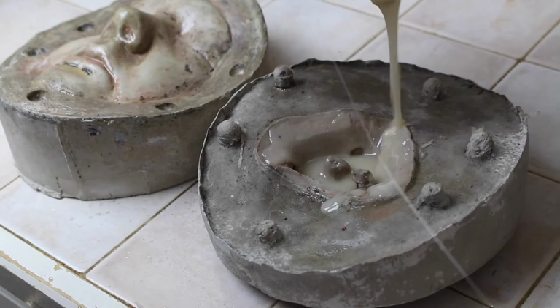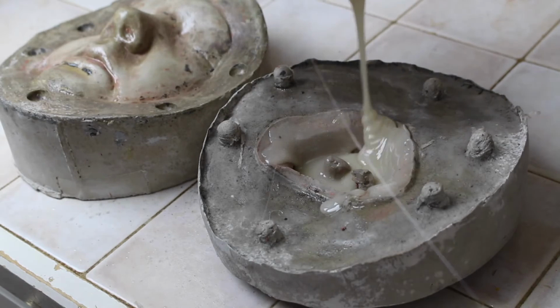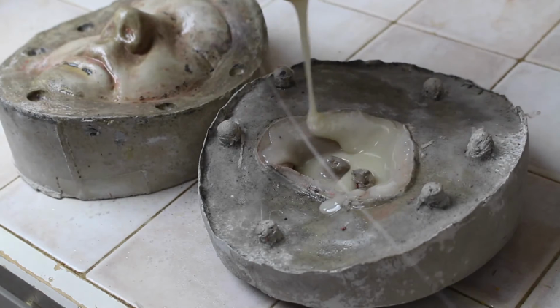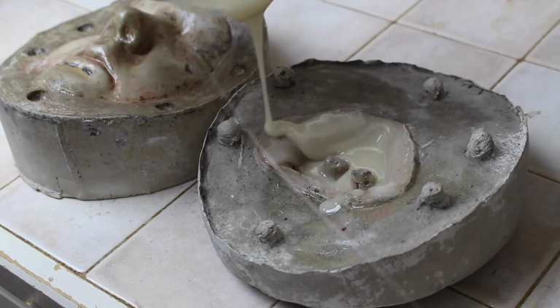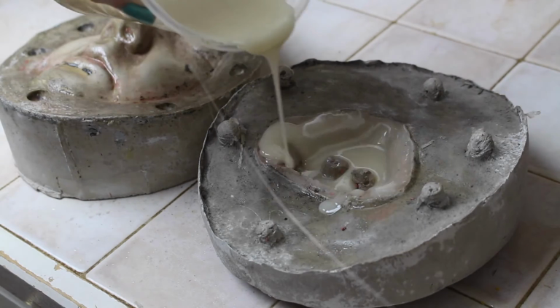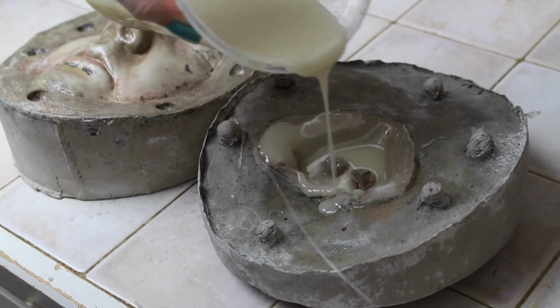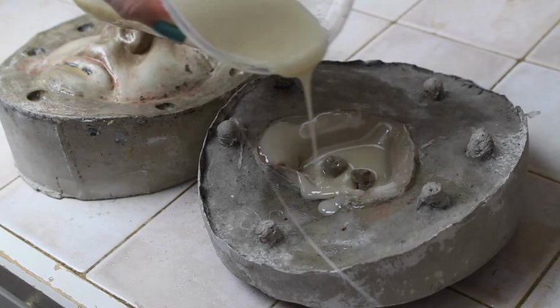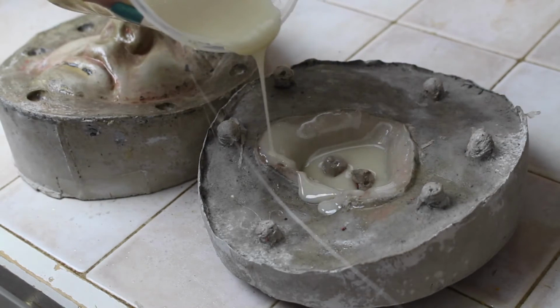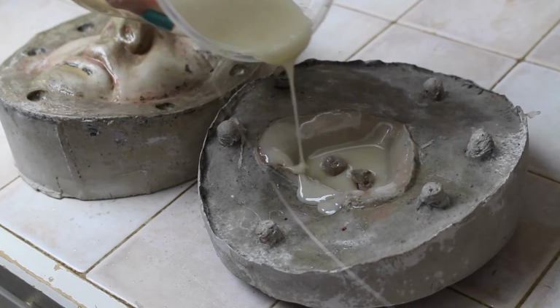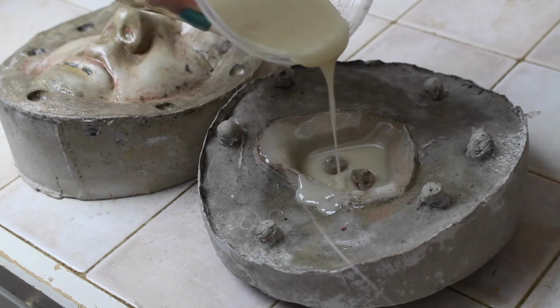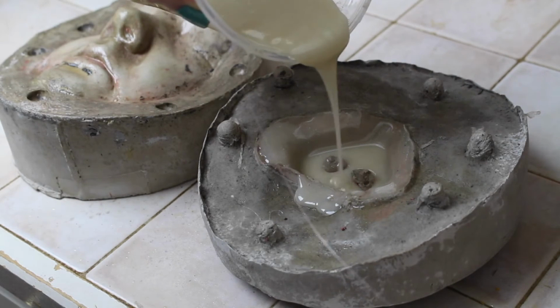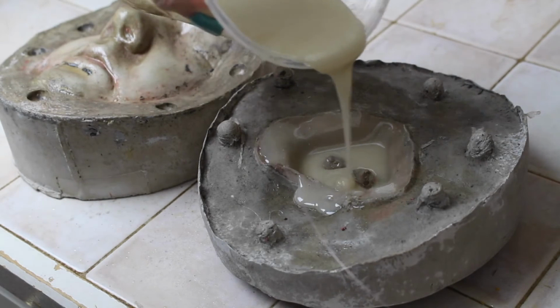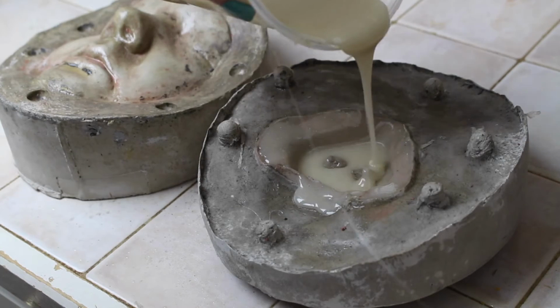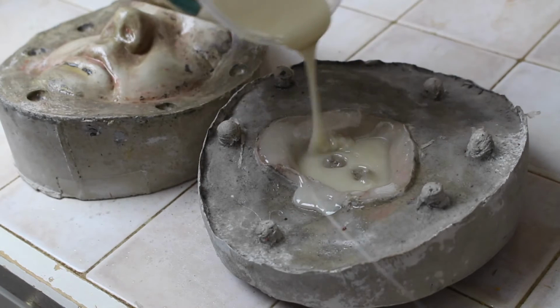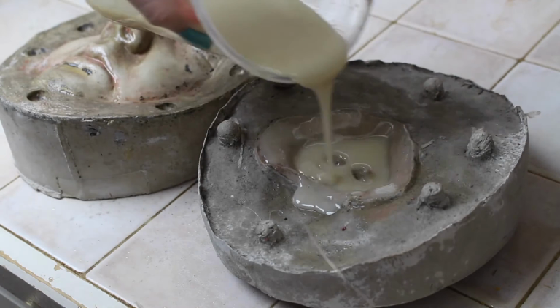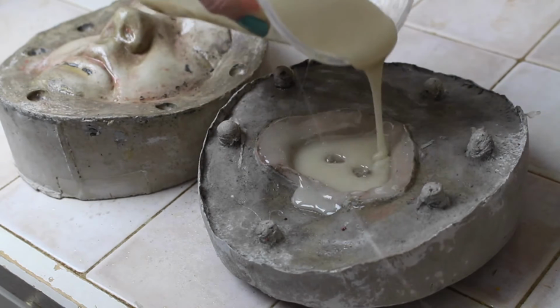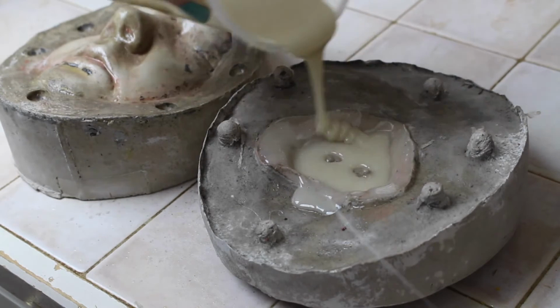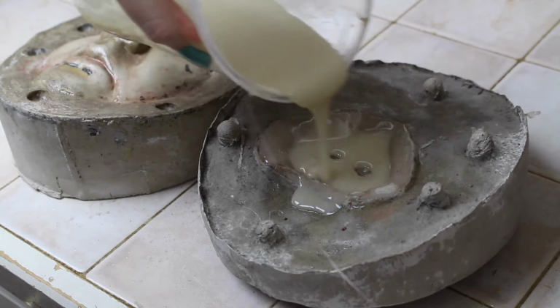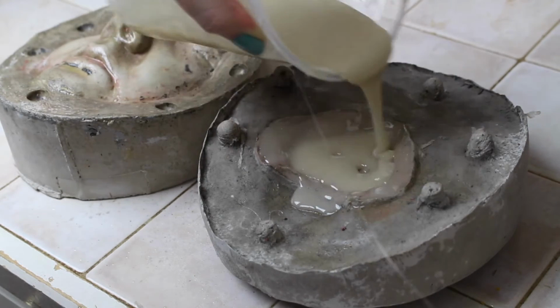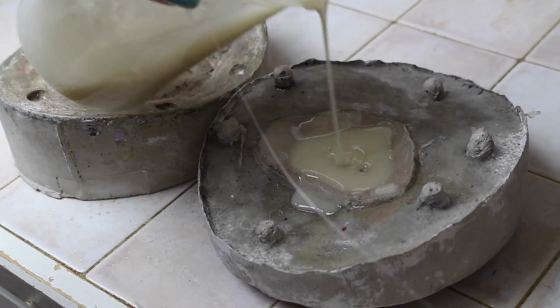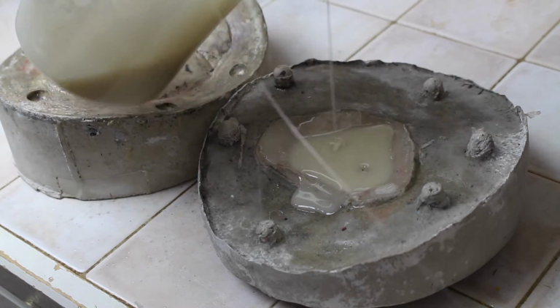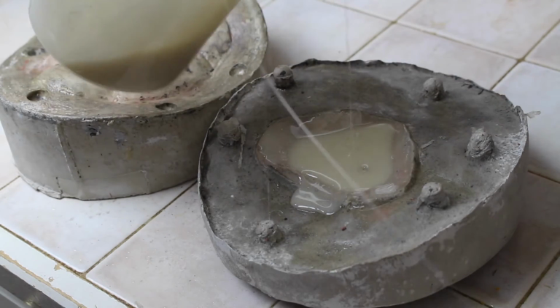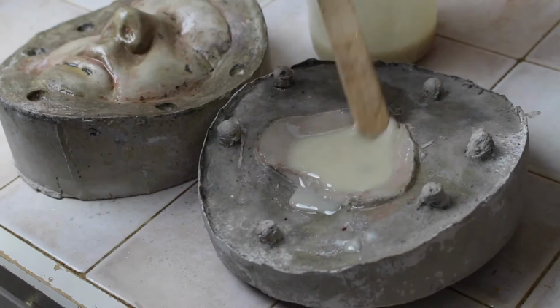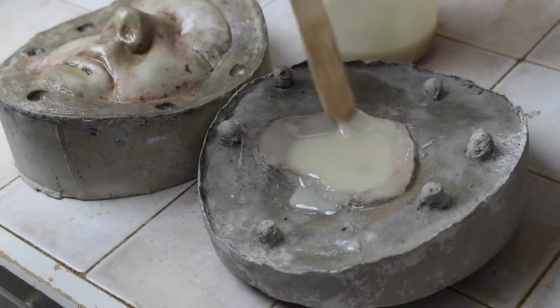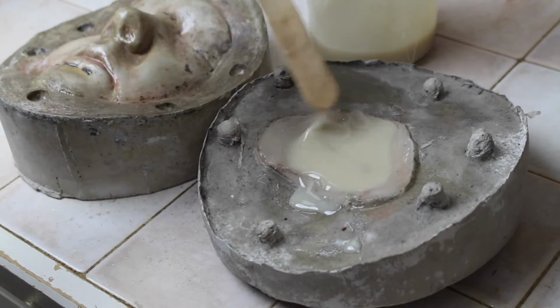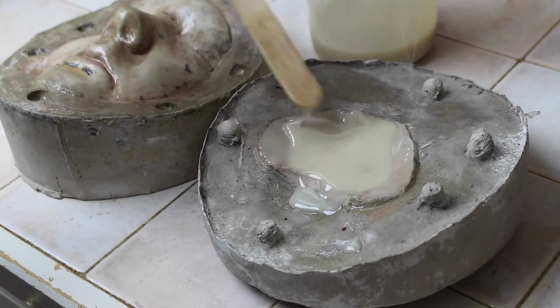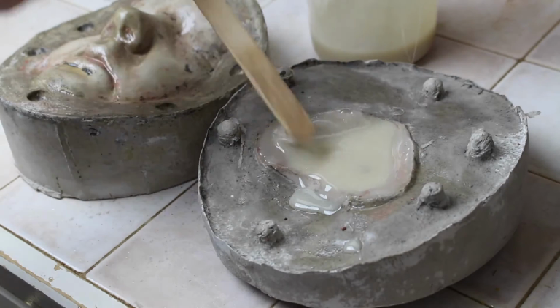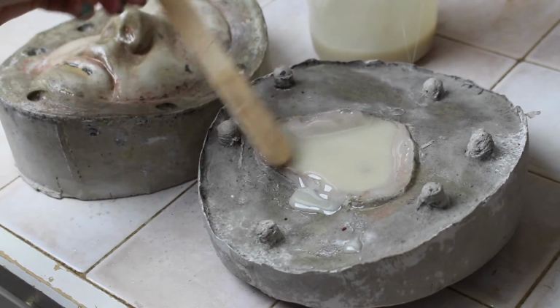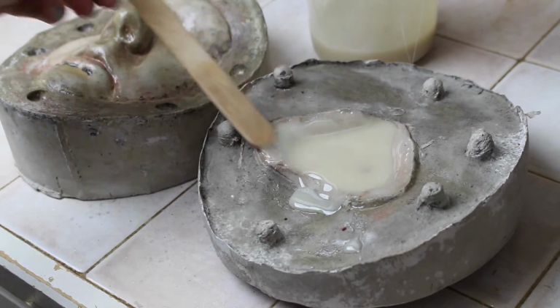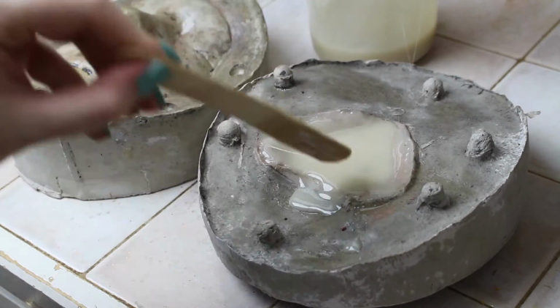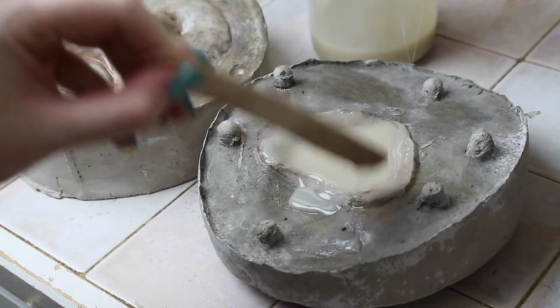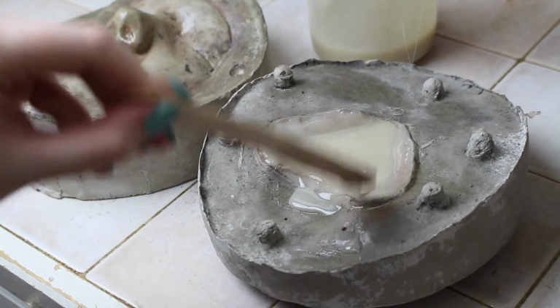Now that it's liquefied, I pour it in the mold from a few inches up to reduce bubbles forming. I drizzle it all over the area of the prosthetic to make sure it's entirely coated, and I use a tongue depressor to really make sure it's covering the edges. Pour more gelatin than you think you'll need to make sure the prosthetic is full. Excess material will bleed out on its own.